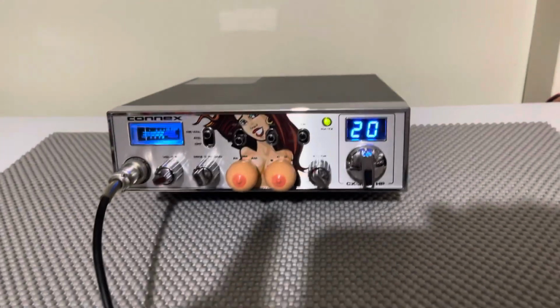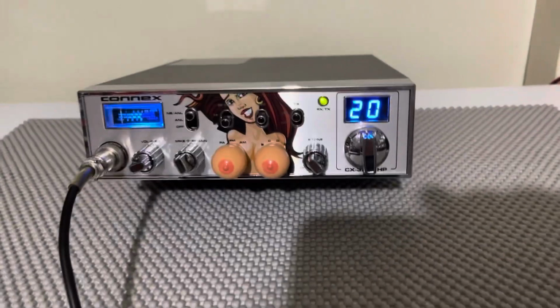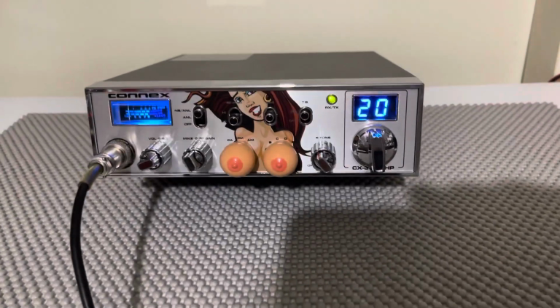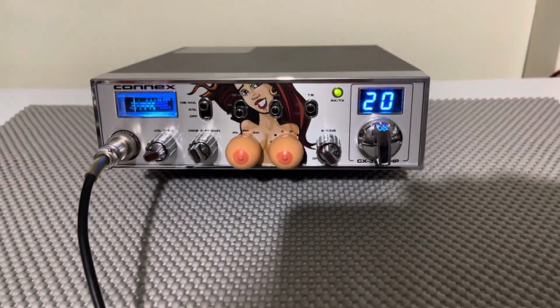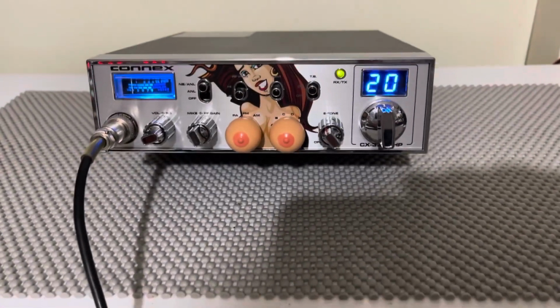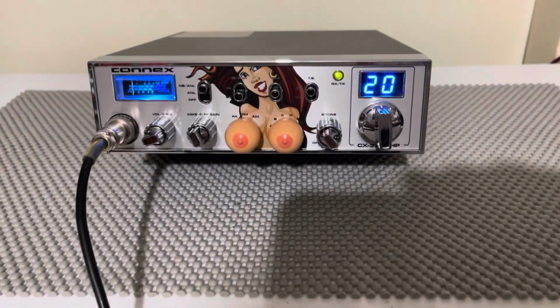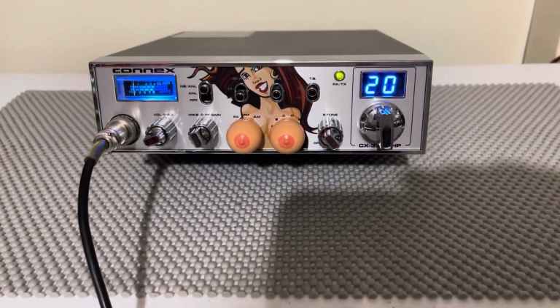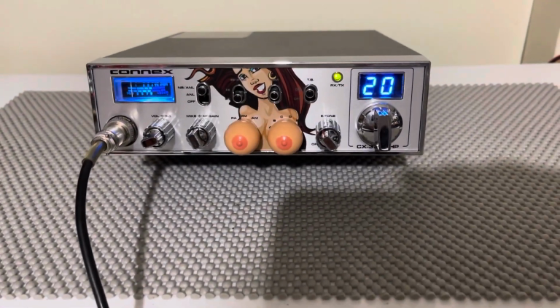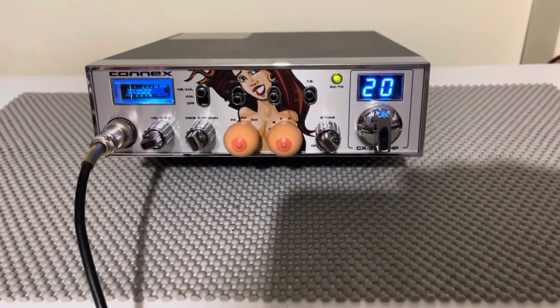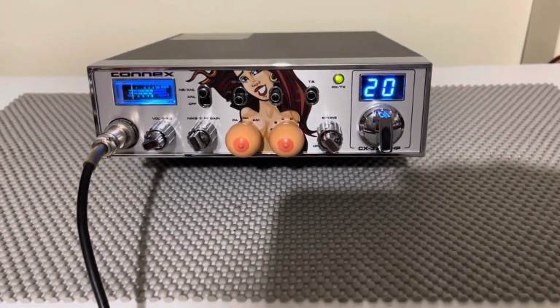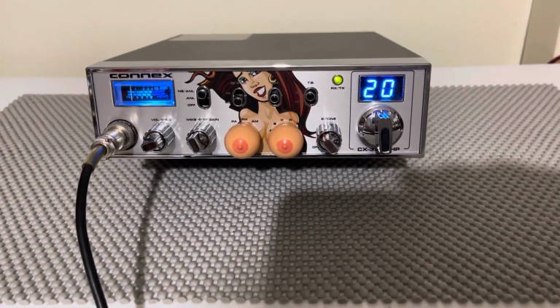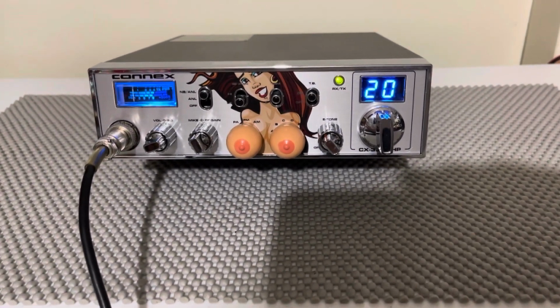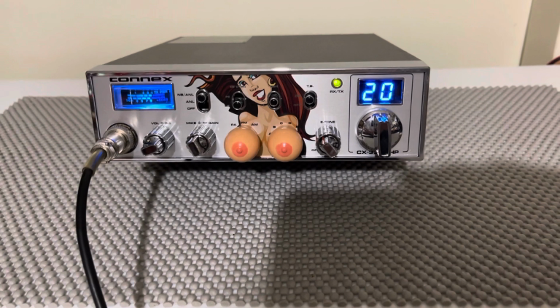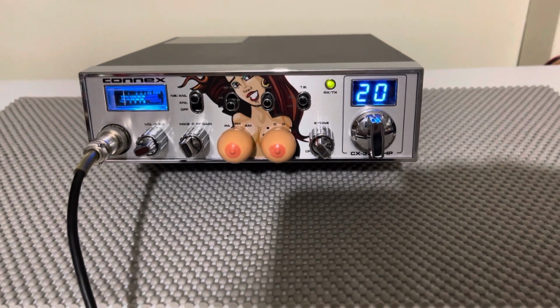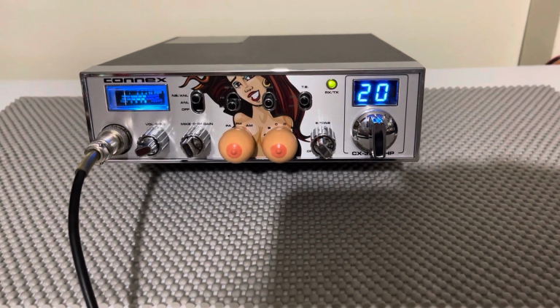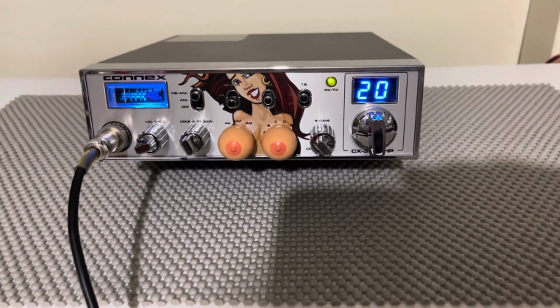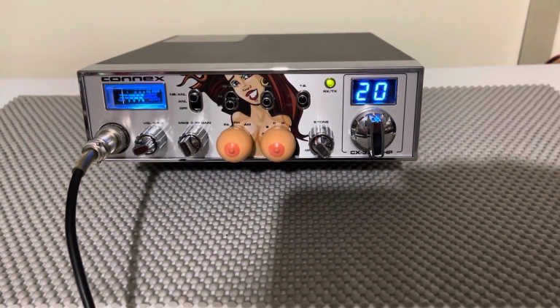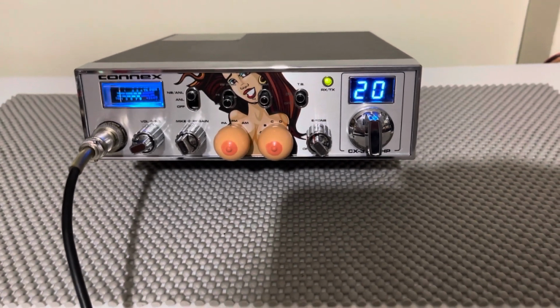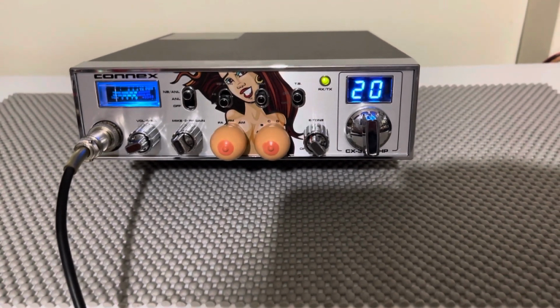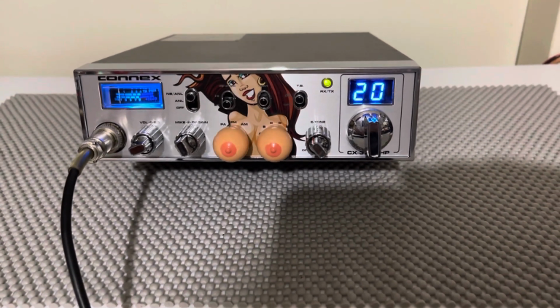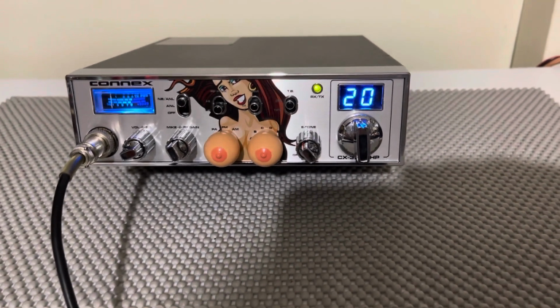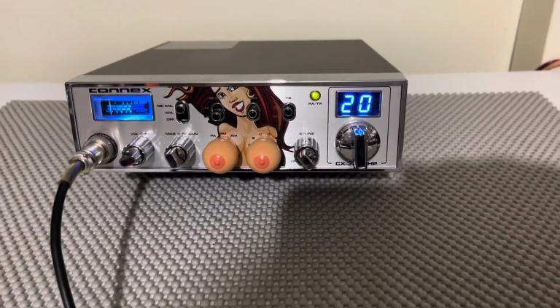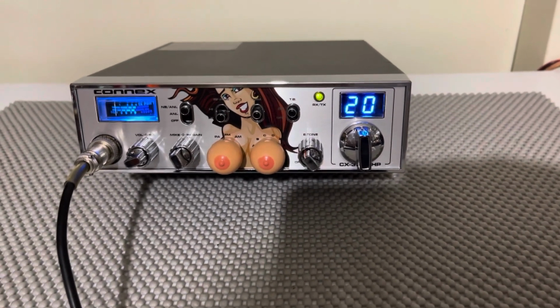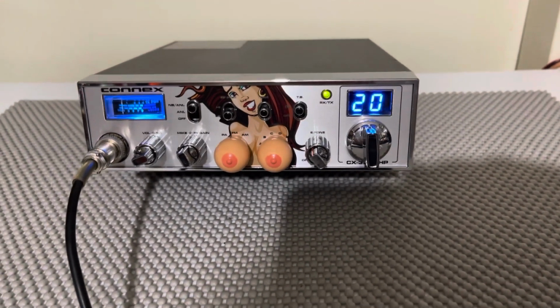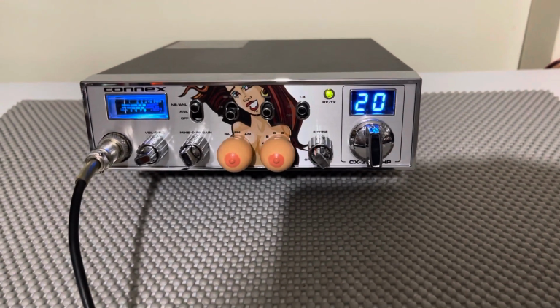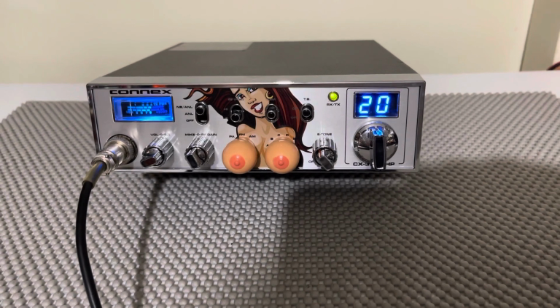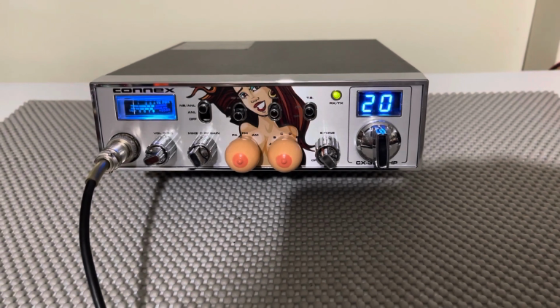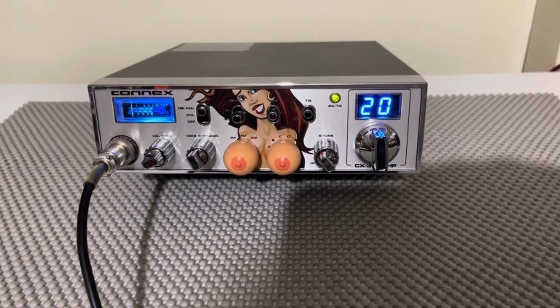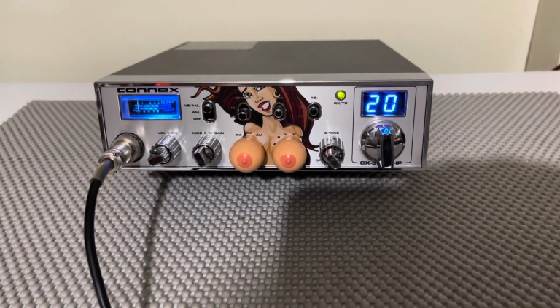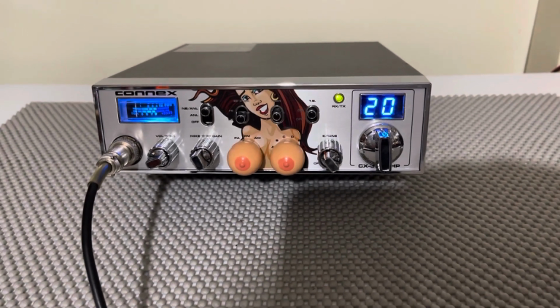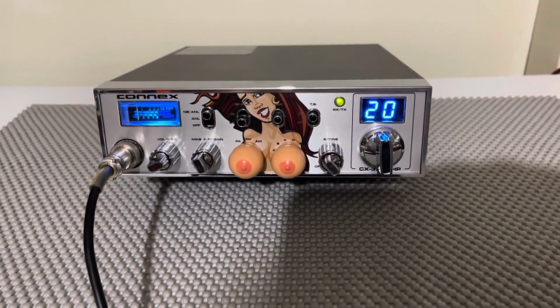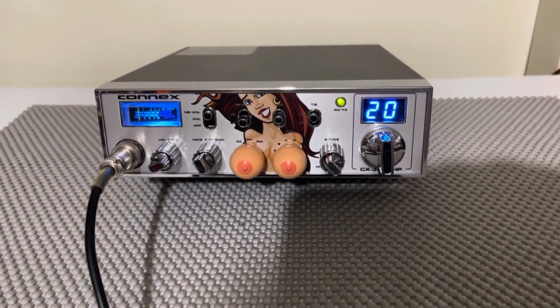The radio is capable of a few more watts — I've seen them do 70, 75 watts. But there is no reason whatsoever to do that. If your radio is swinging a little over 50 watts and you get 70, no one's going to notice a difference.